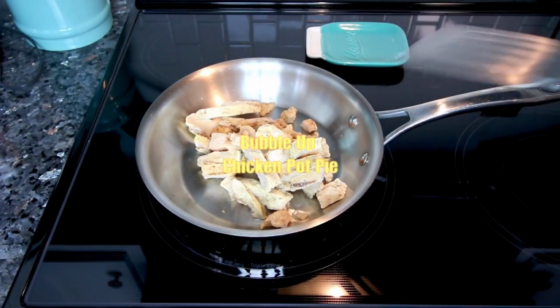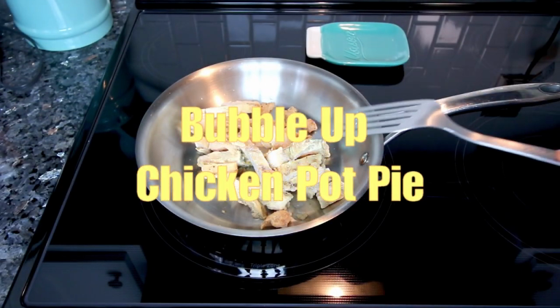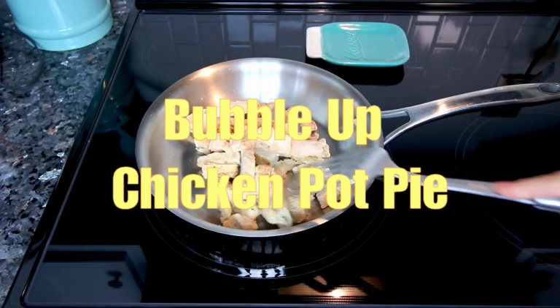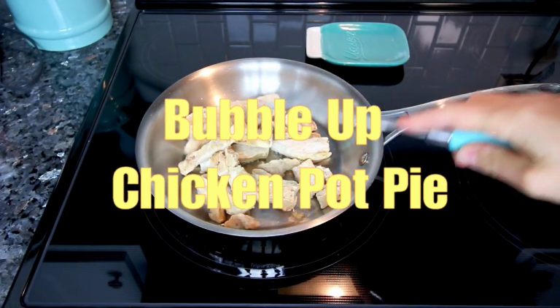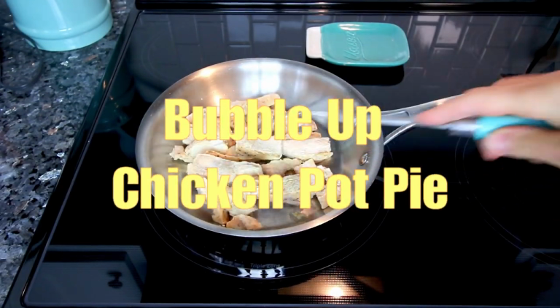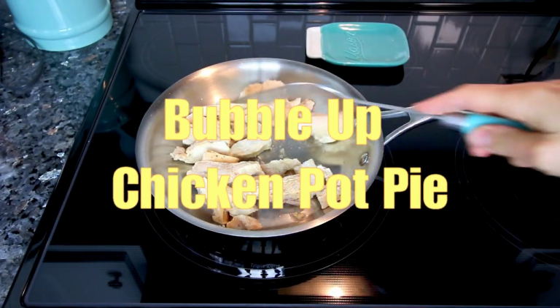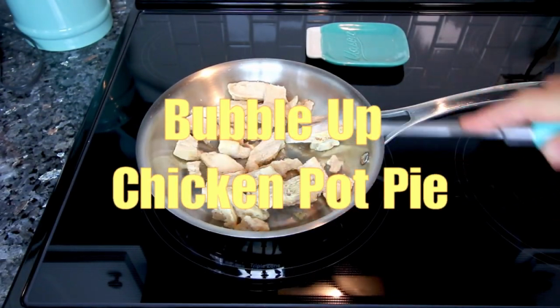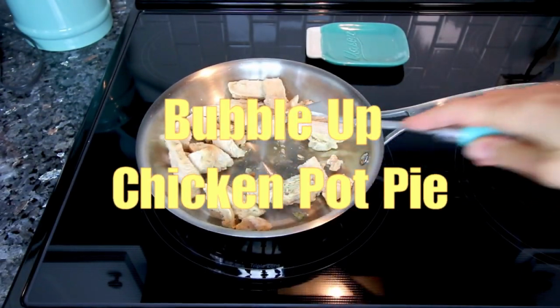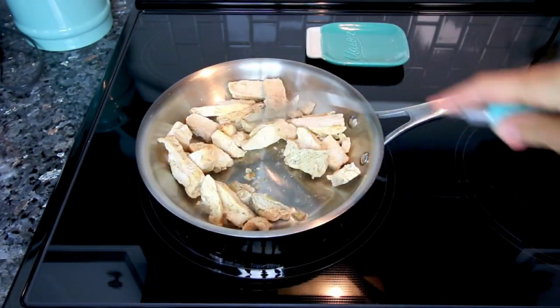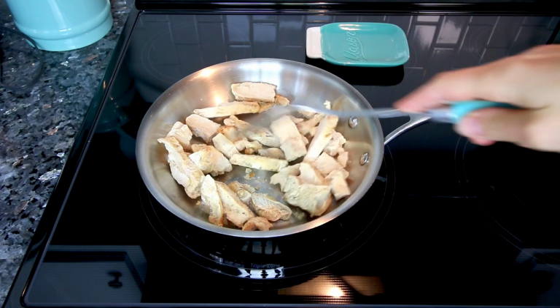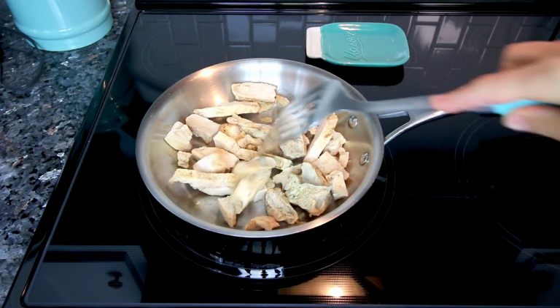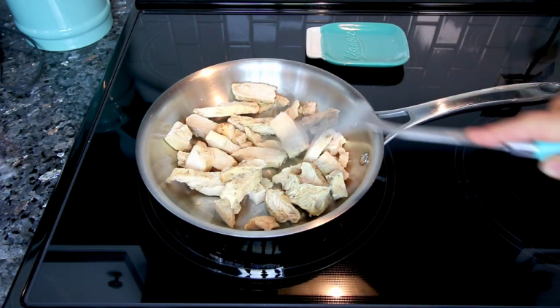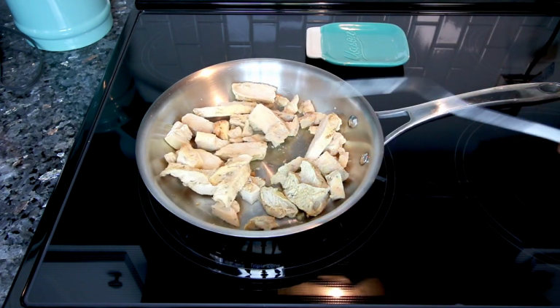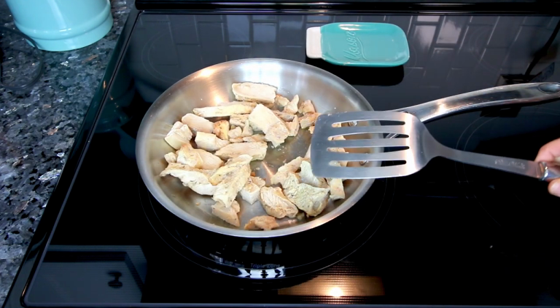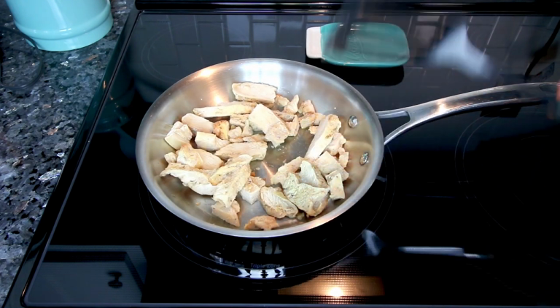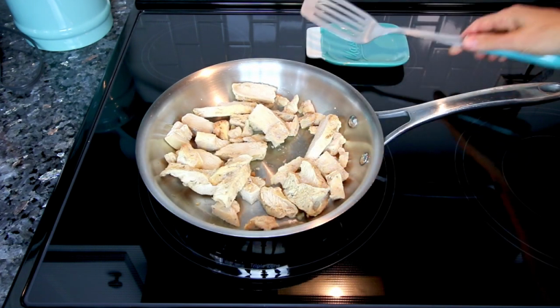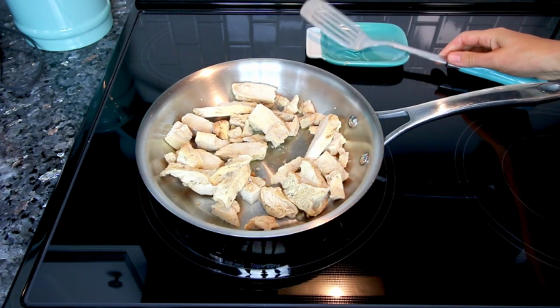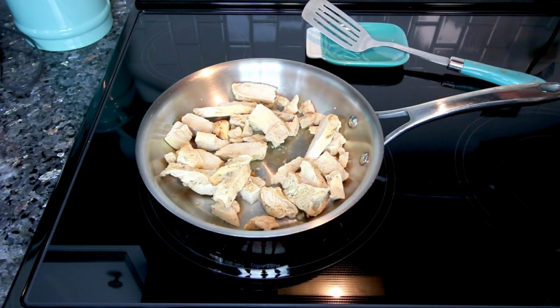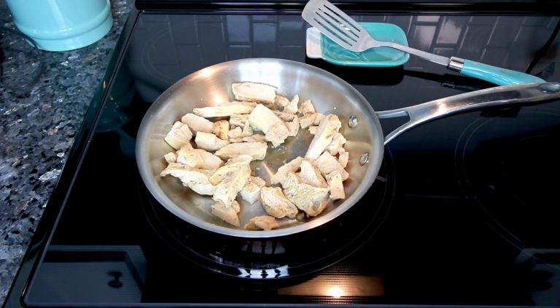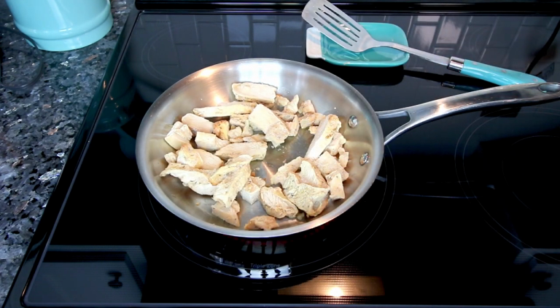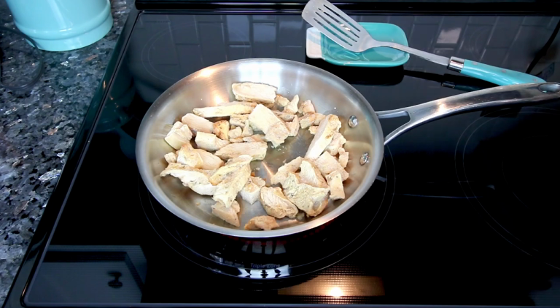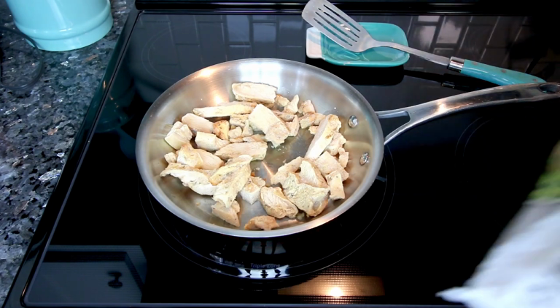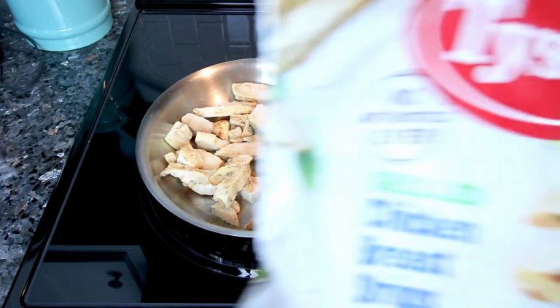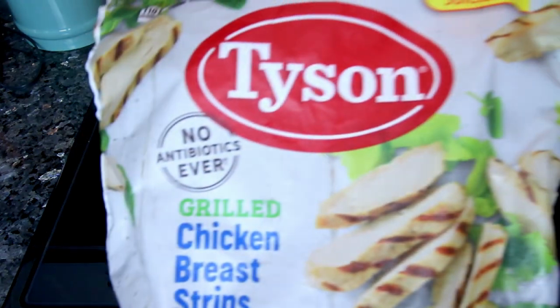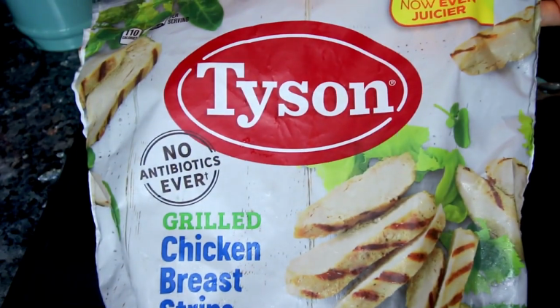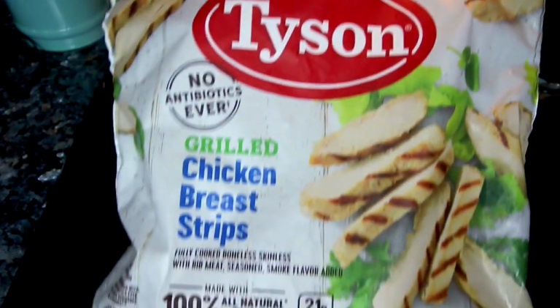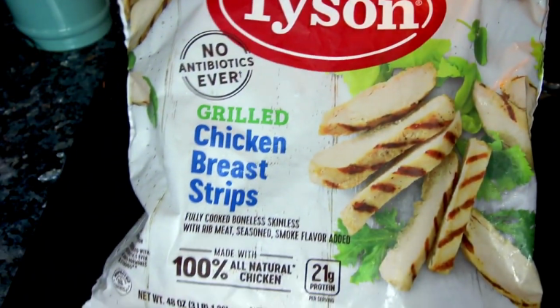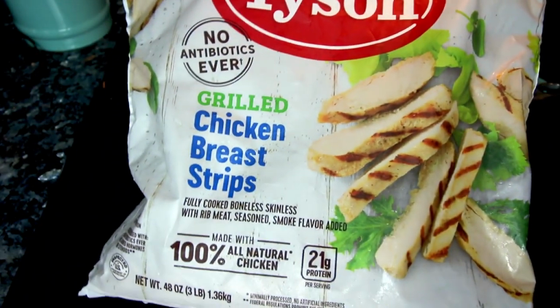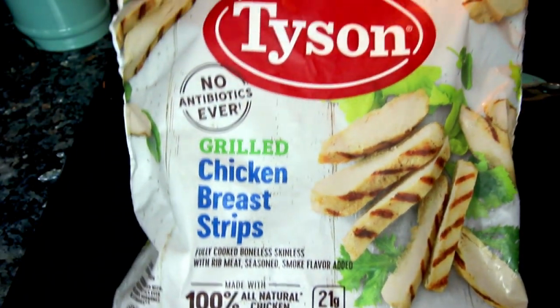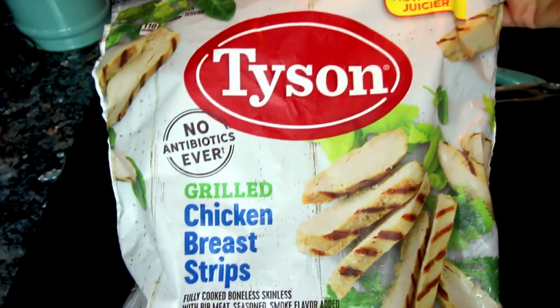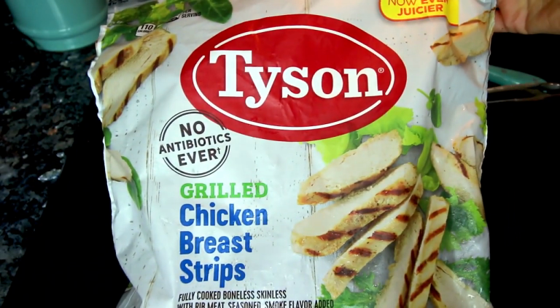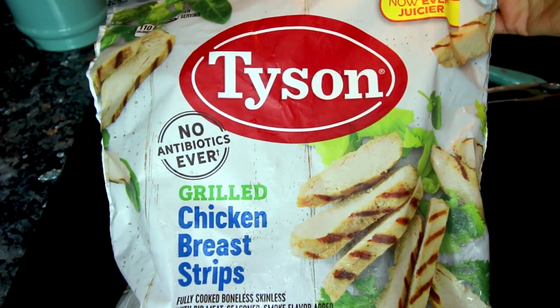This first one is bubble up chicken pot pie. I love my bubble up recipes — I've got several of them. They're very easy, very good, and just kind of staples in this house. This is the chicken pot pie one.